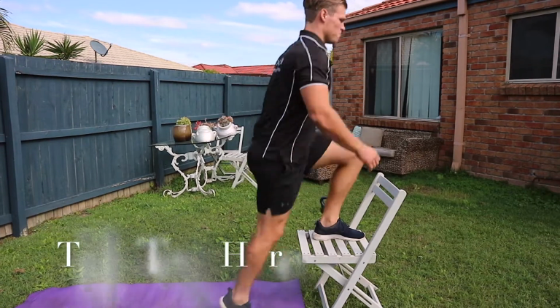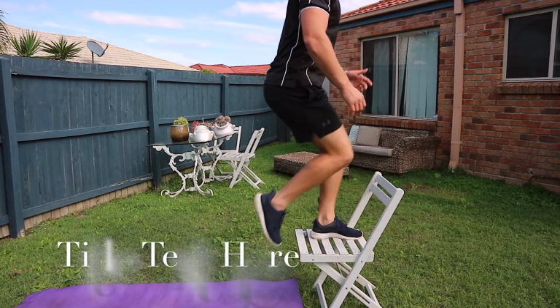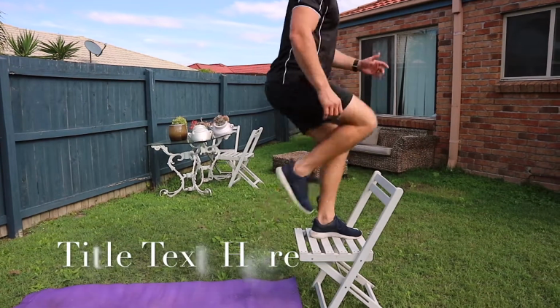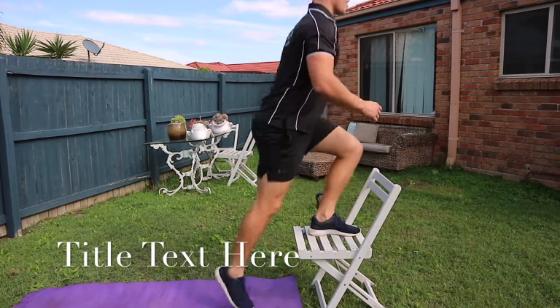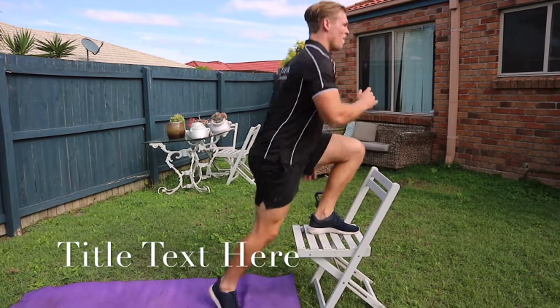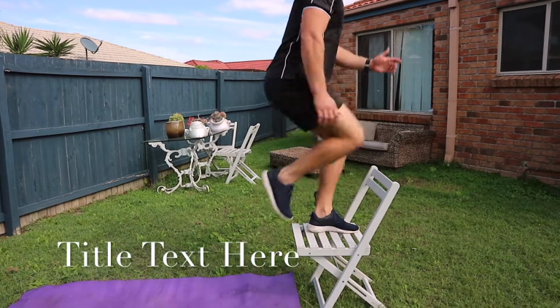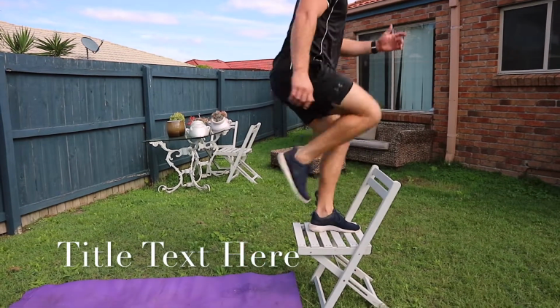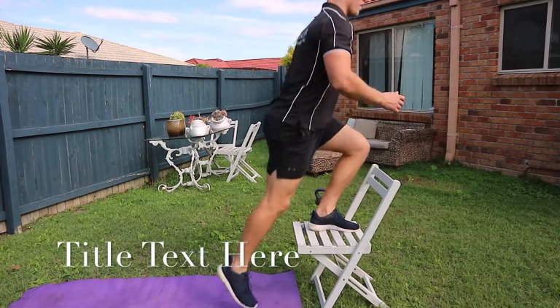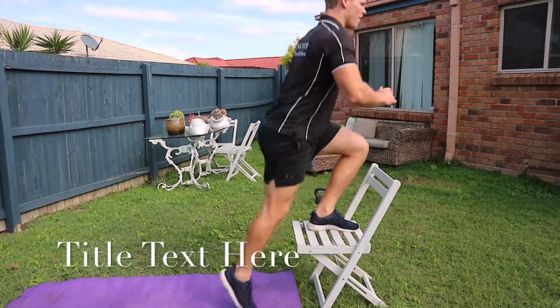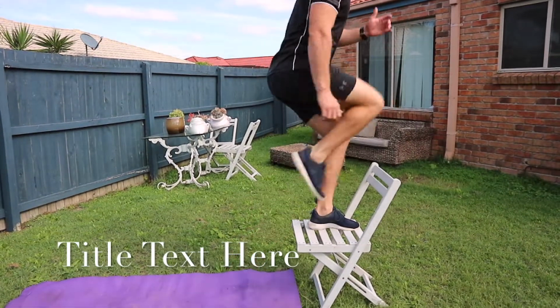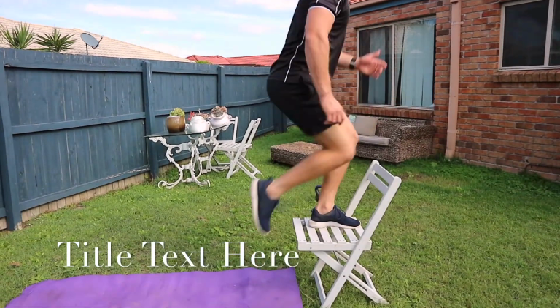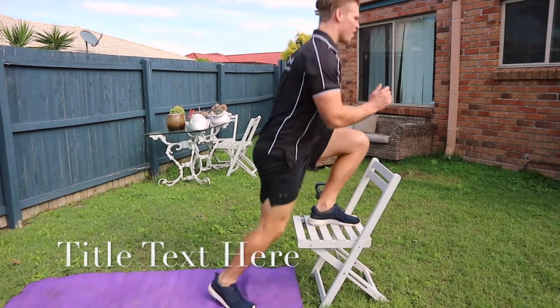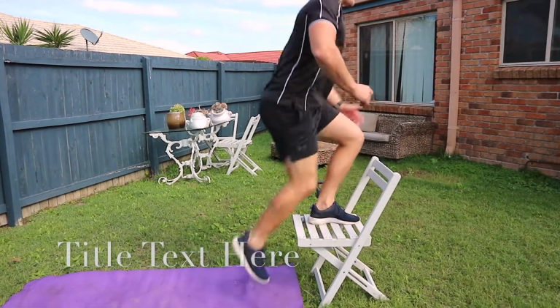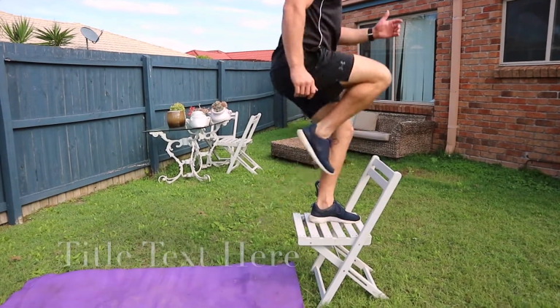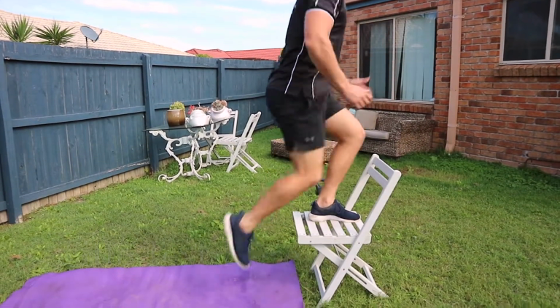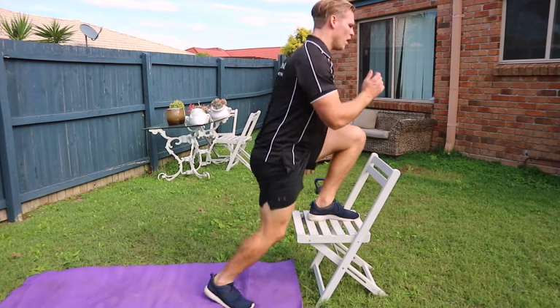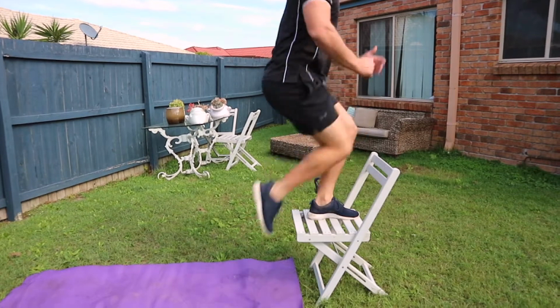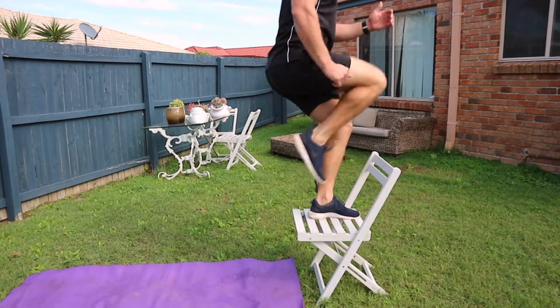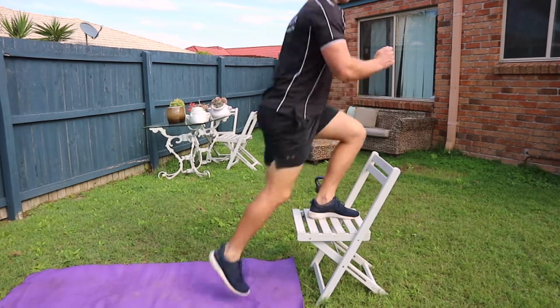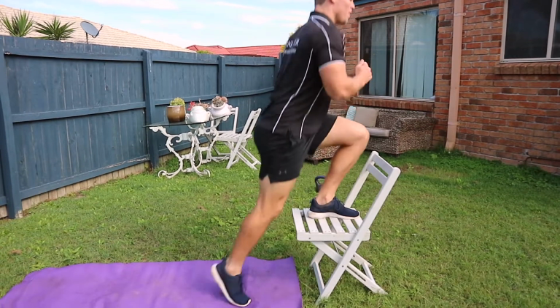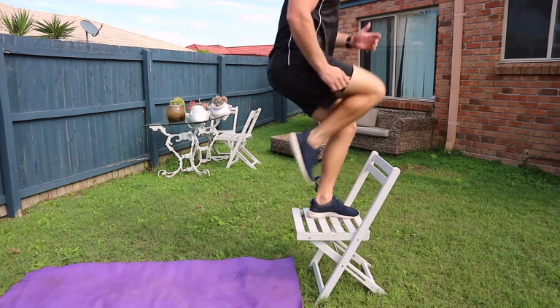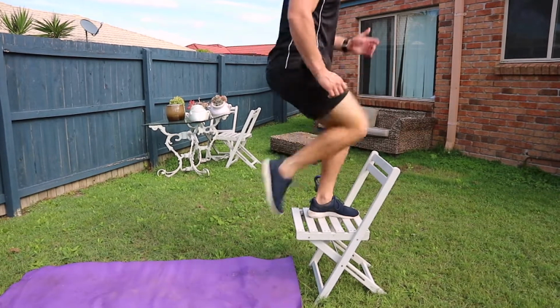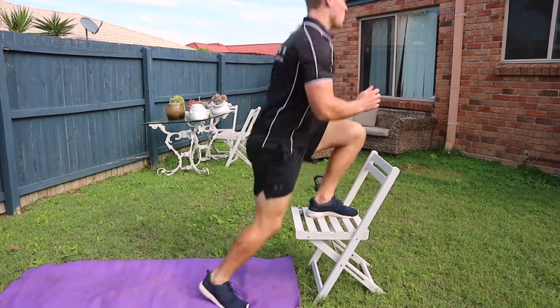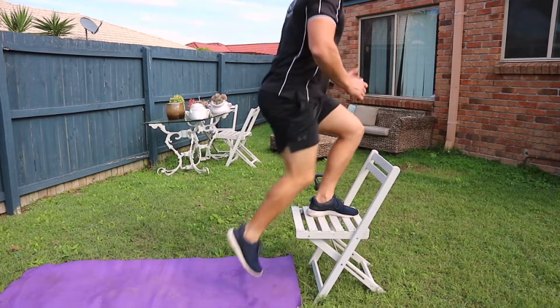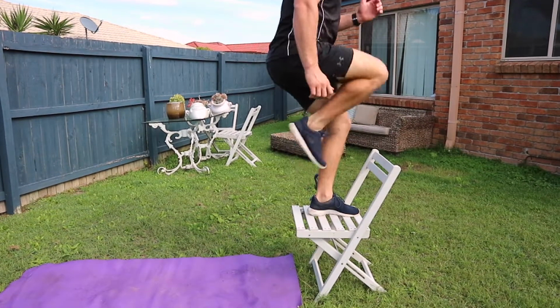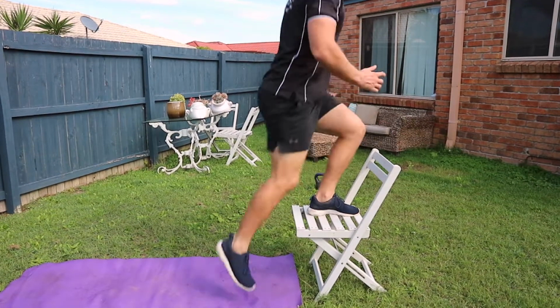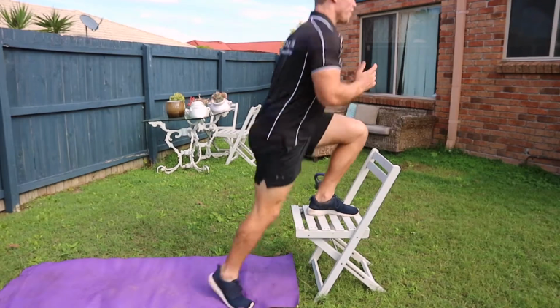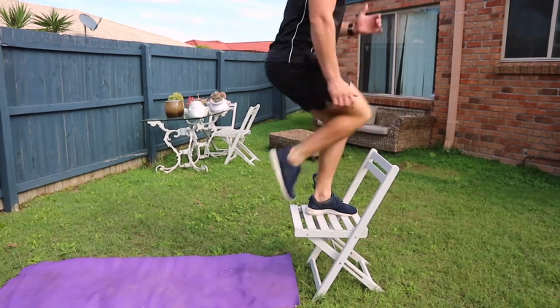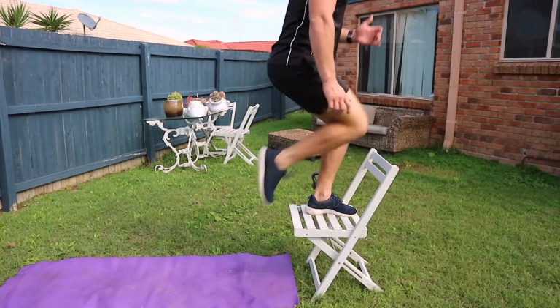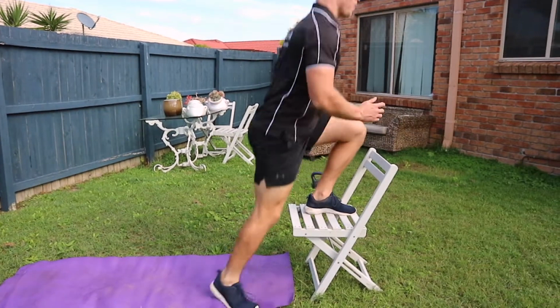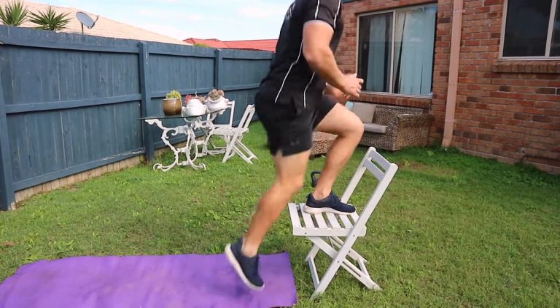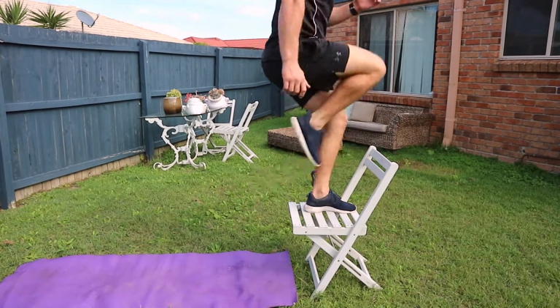Power step ups are like normal step ups except focus on speed. First, find a bench, step, or anything high enough to step up onto.